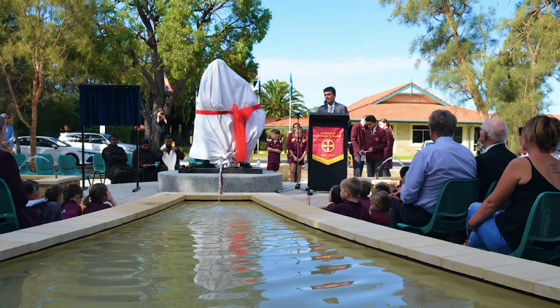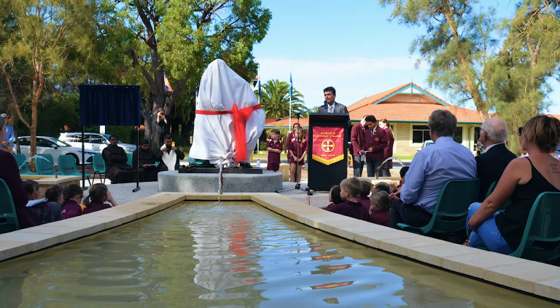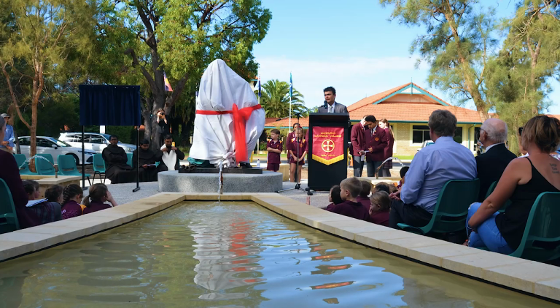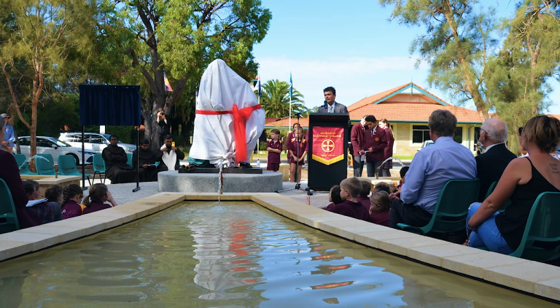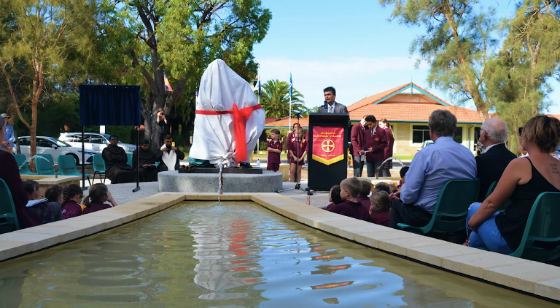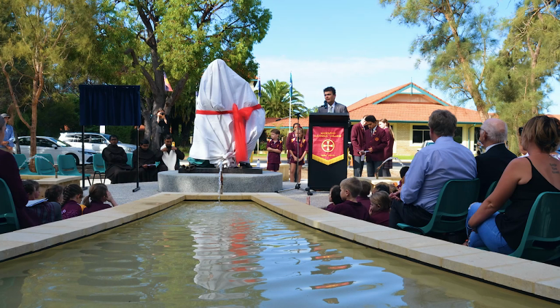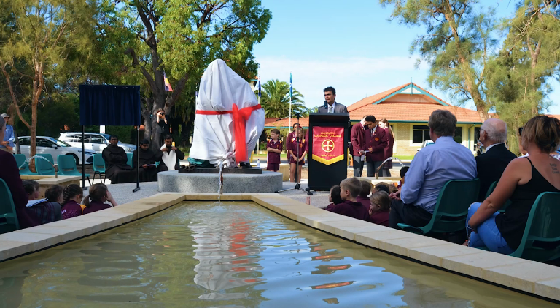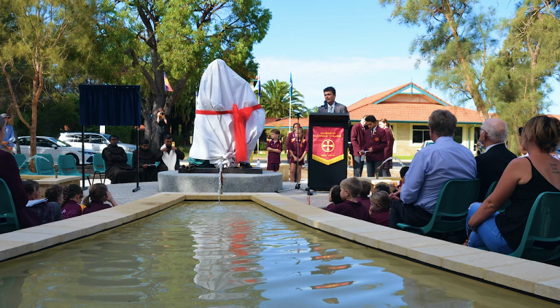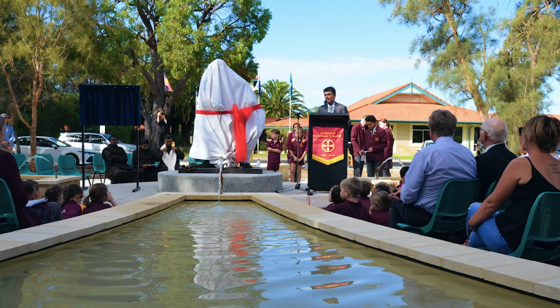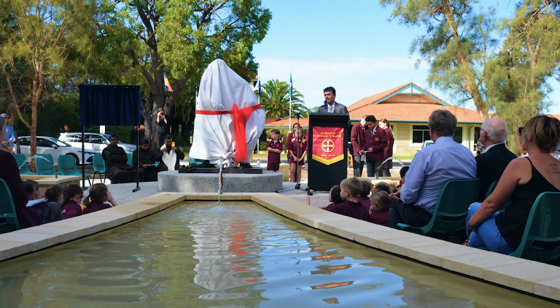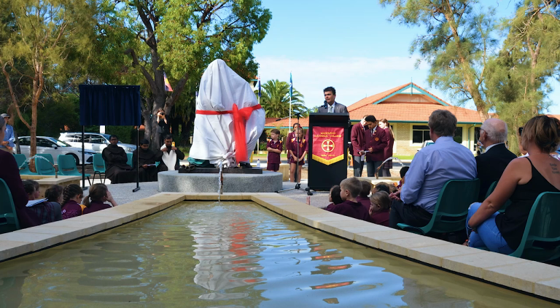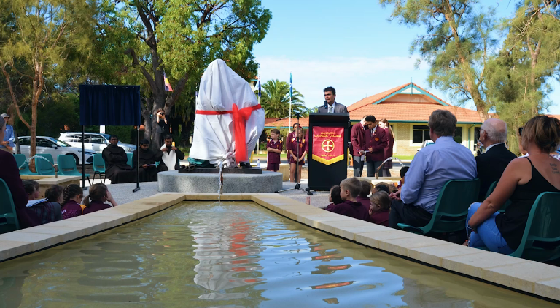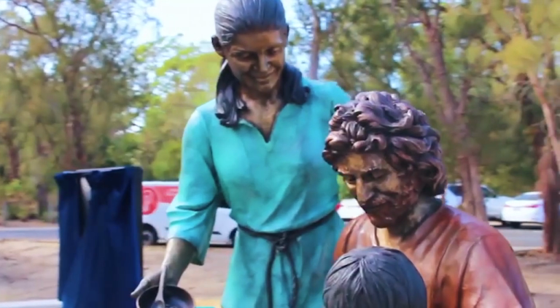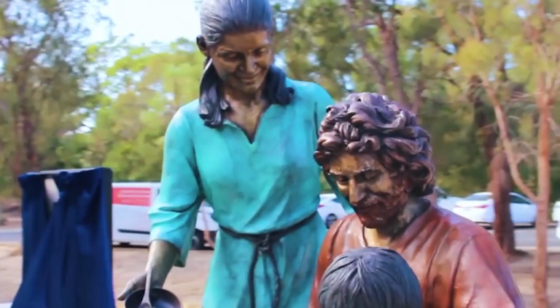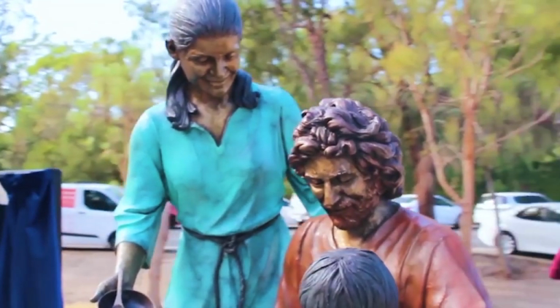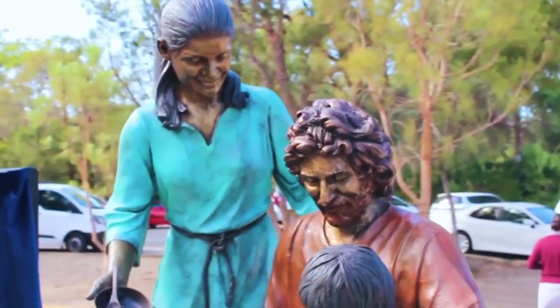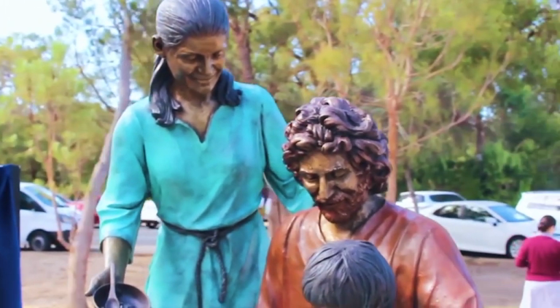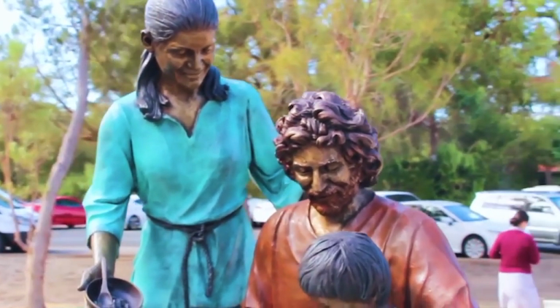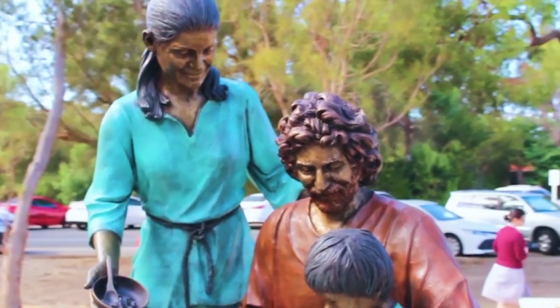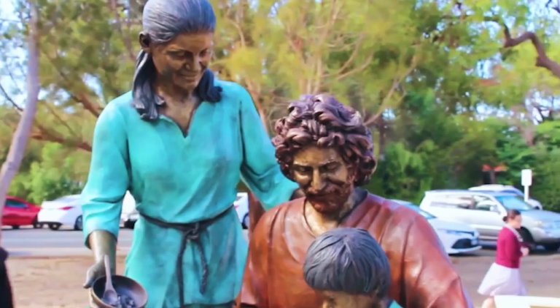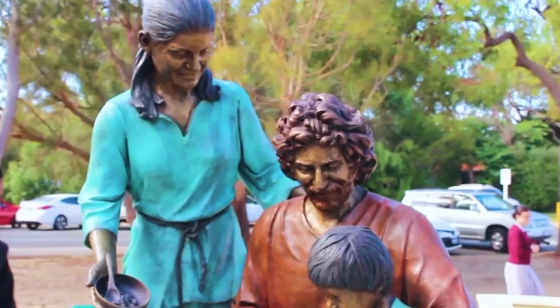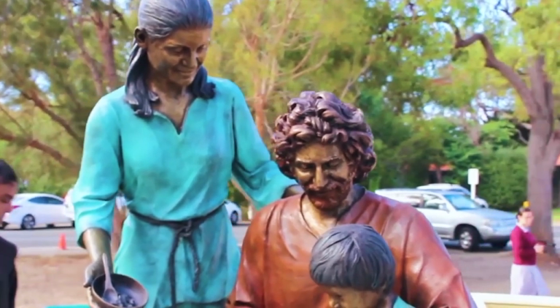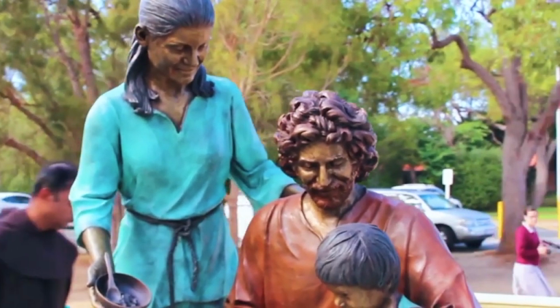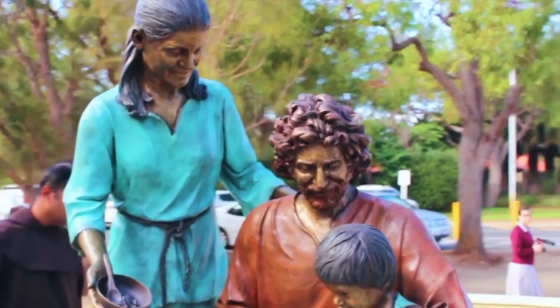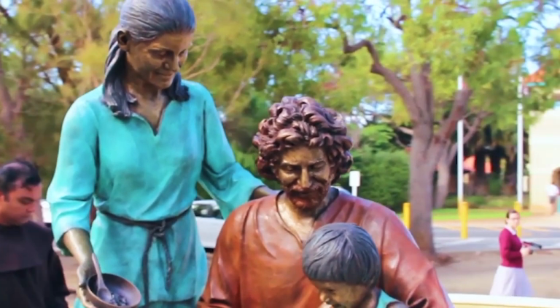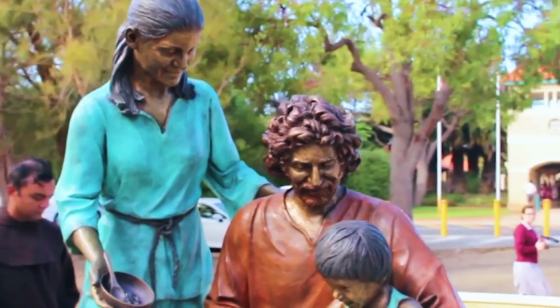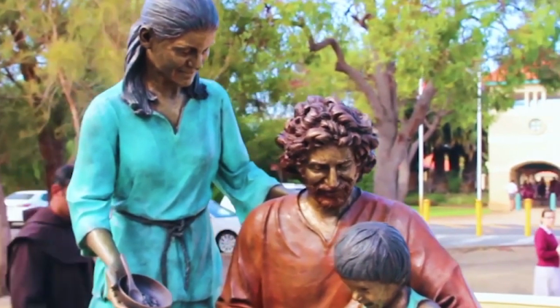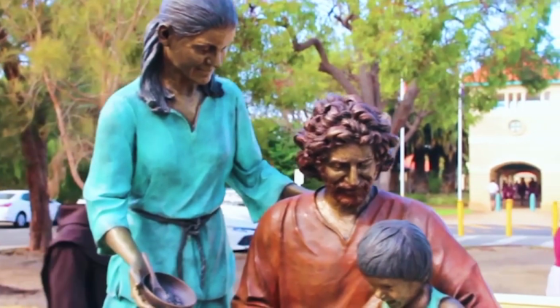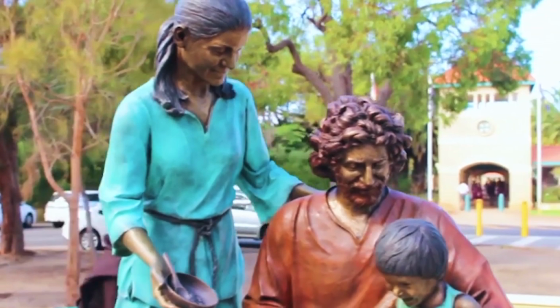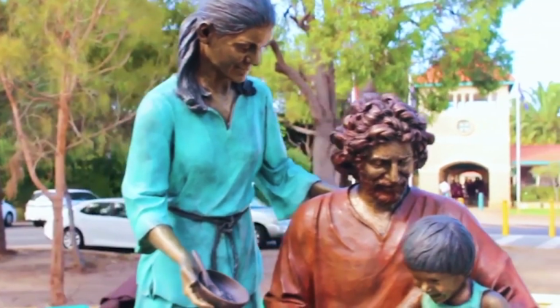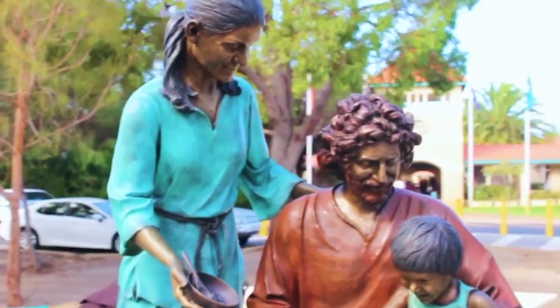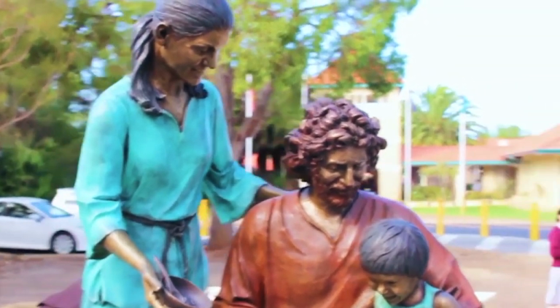Finally the sculpture was installed and unveiled. It has been one of the most important projects I've worked on. Family is the most important thing for me, so I feel blessed that I could create the sculpture of the Holy Family.